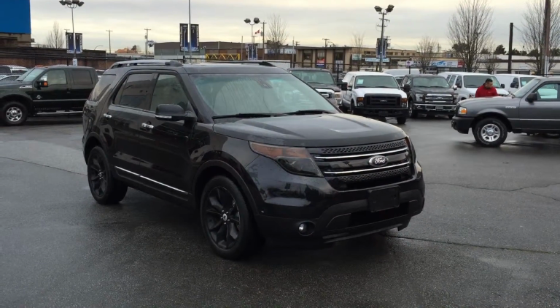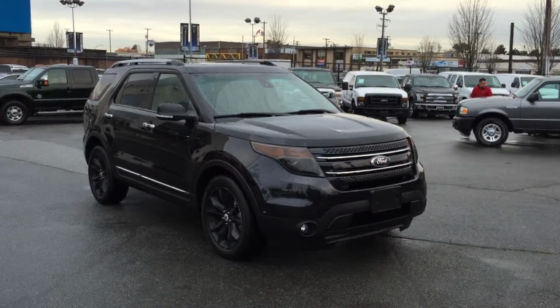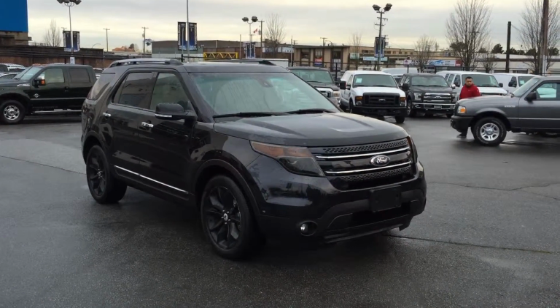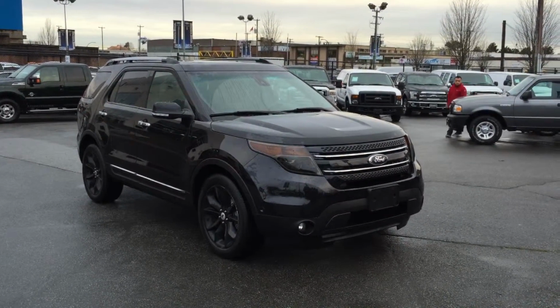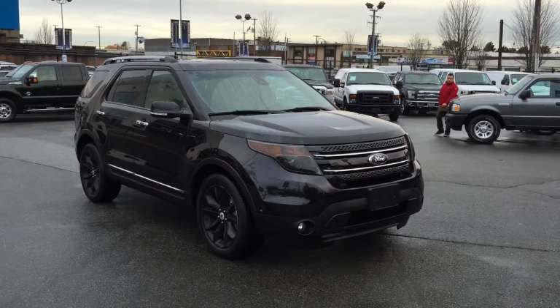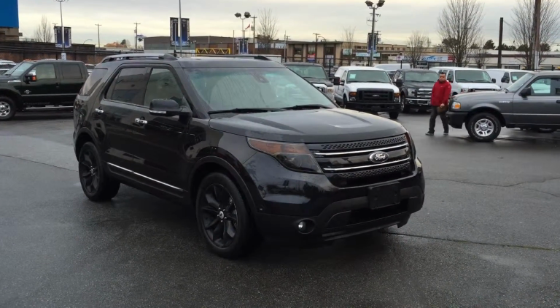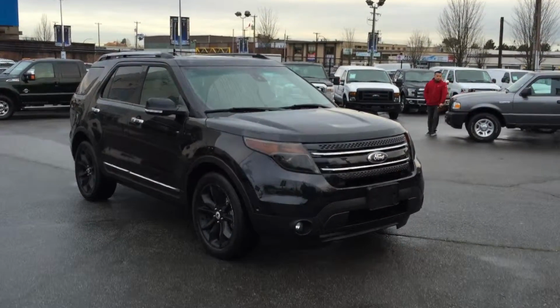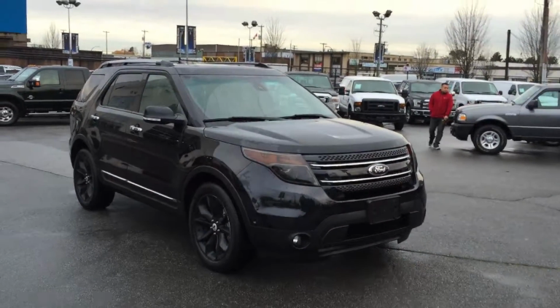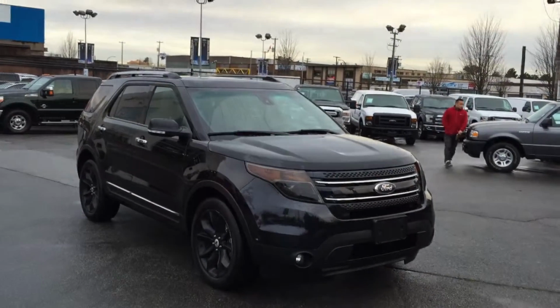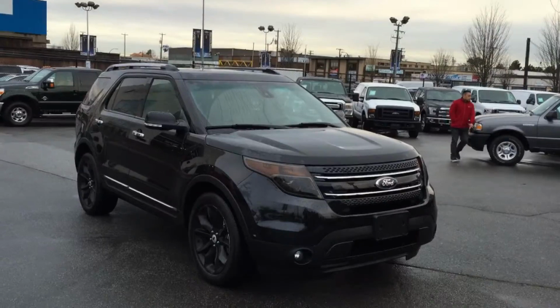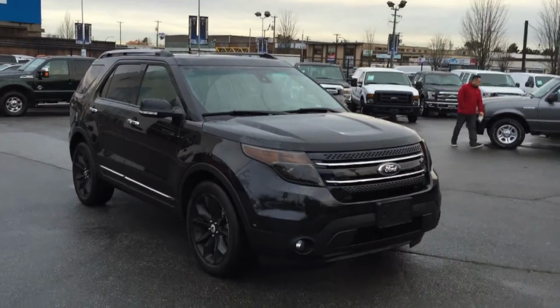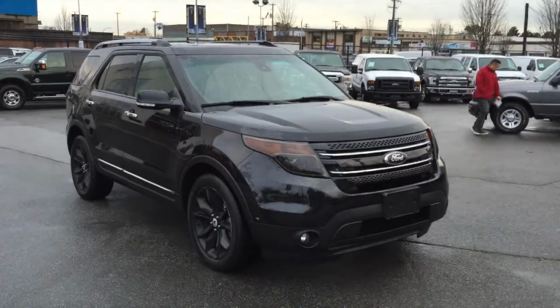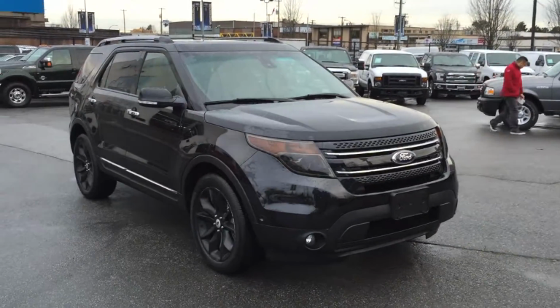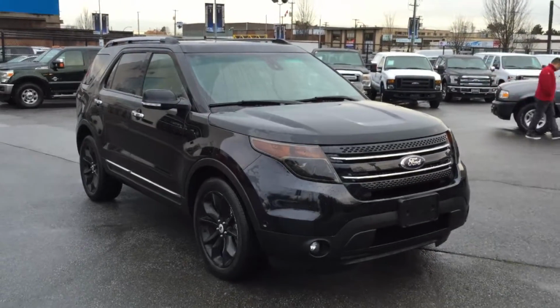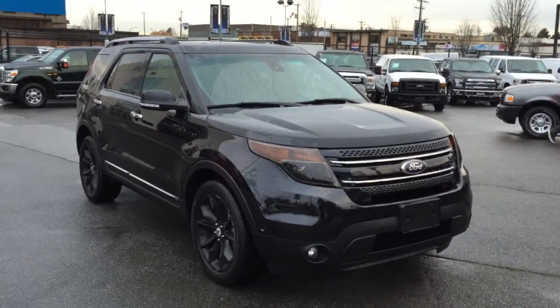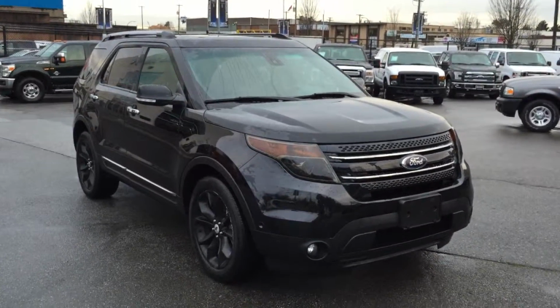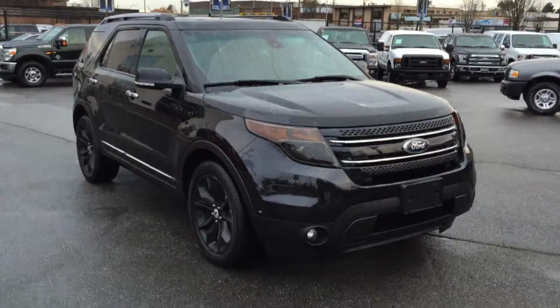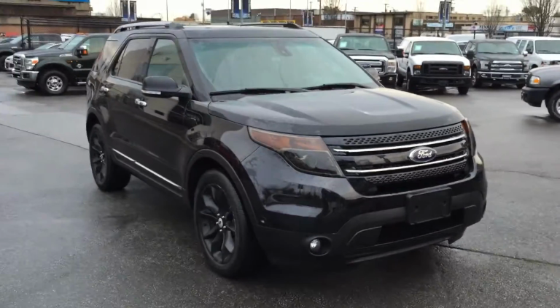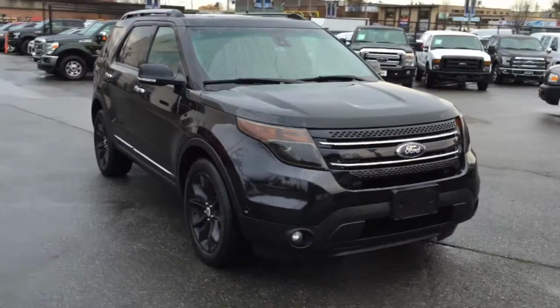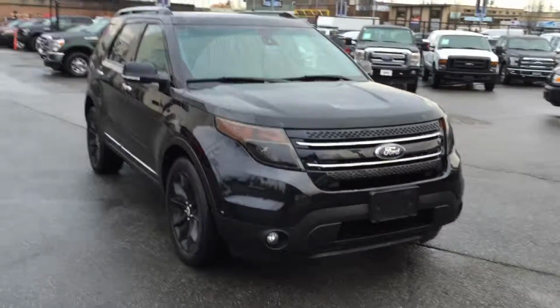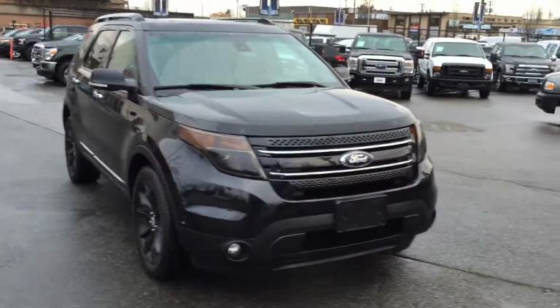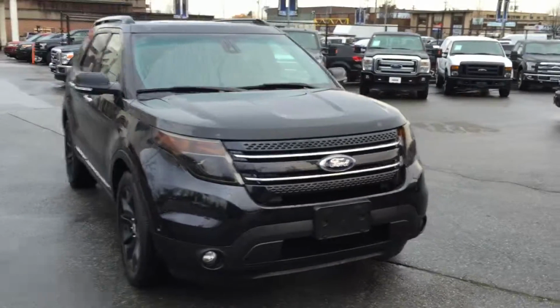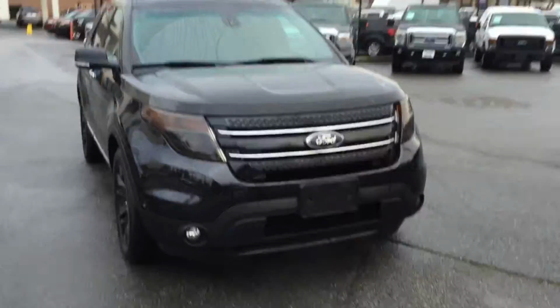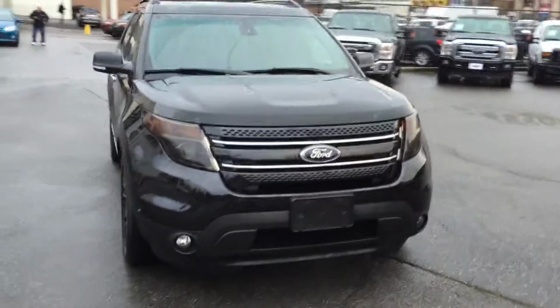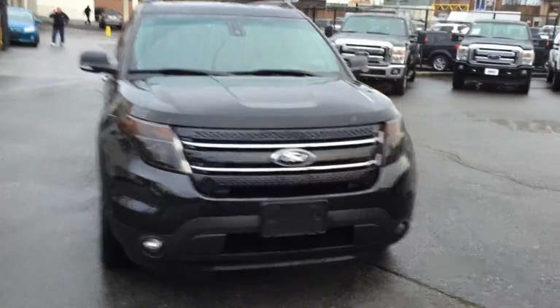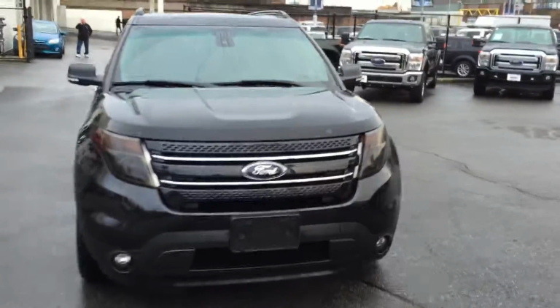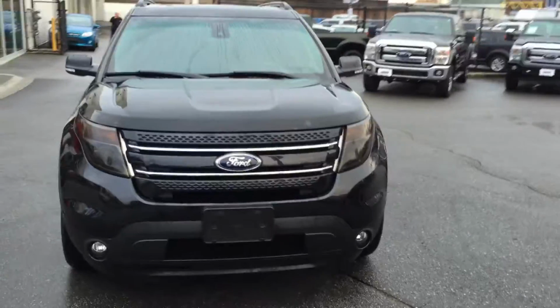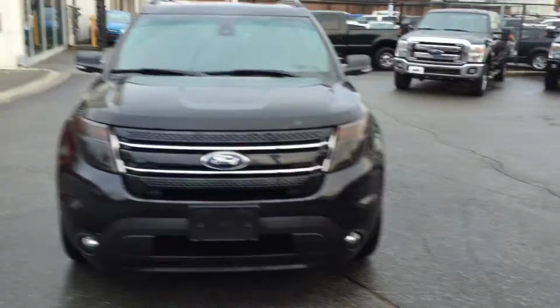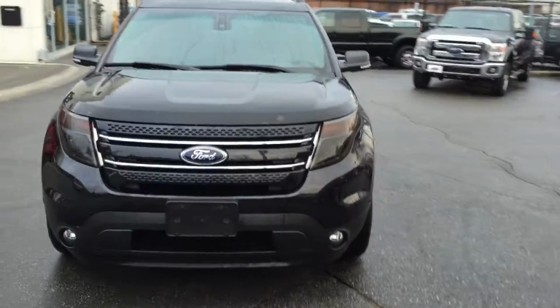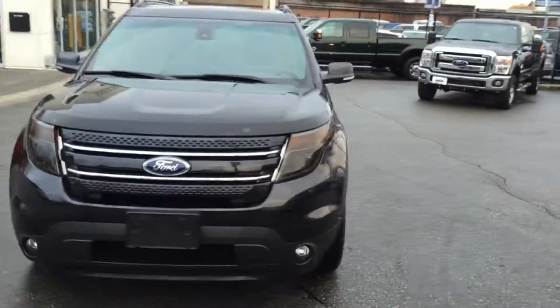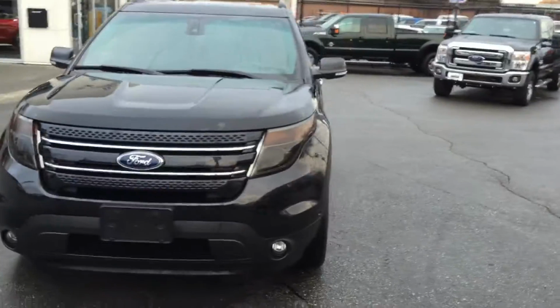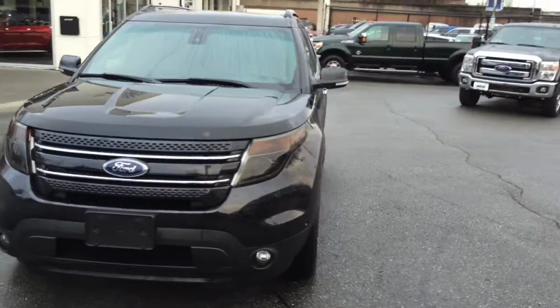2014 Ford Explorer Limited, low kilometers, it's local, it's accident-free. Nice V6 under the hood, 3.5 liter.